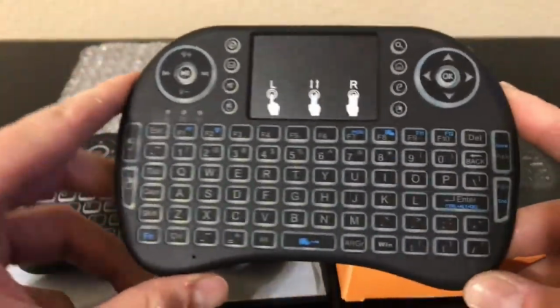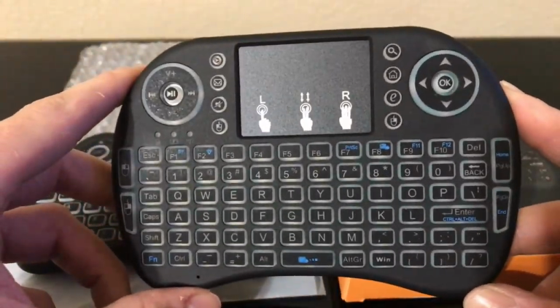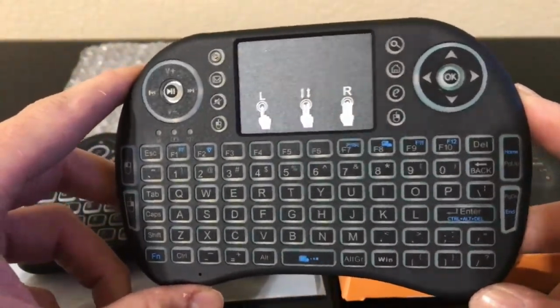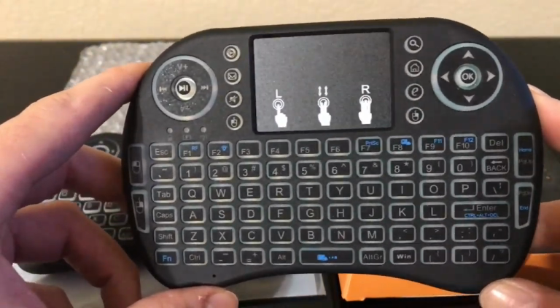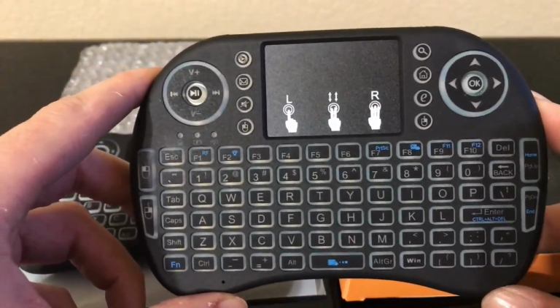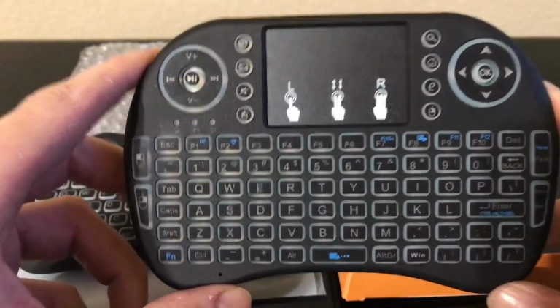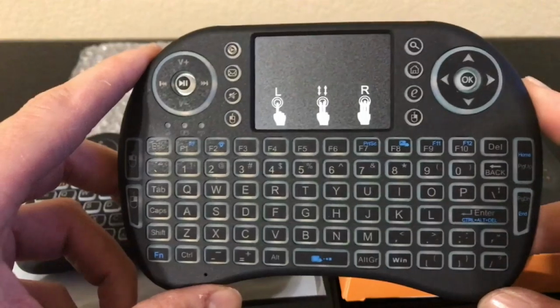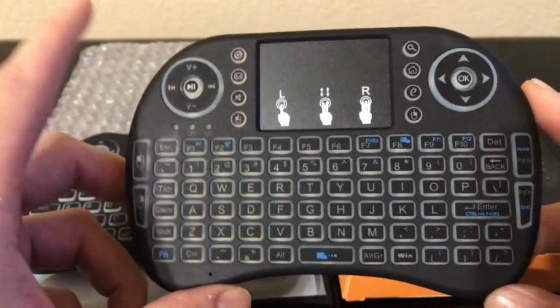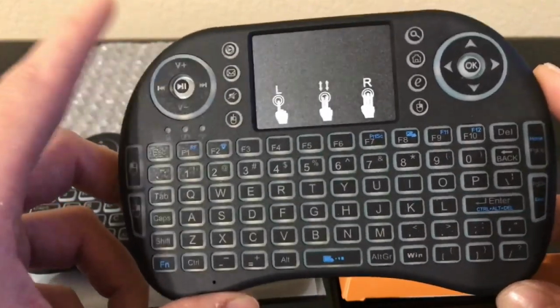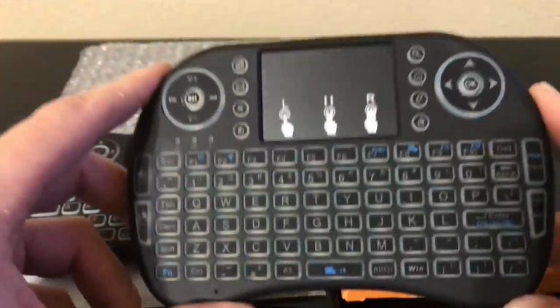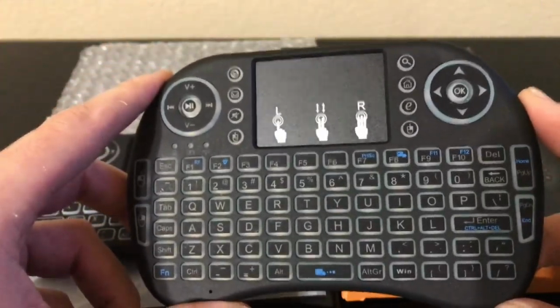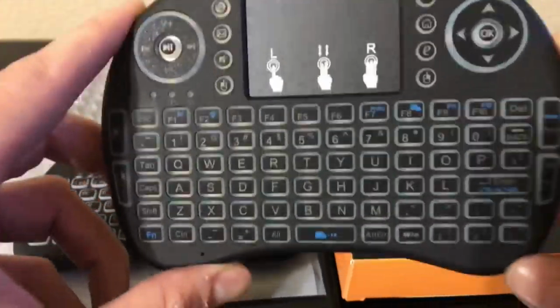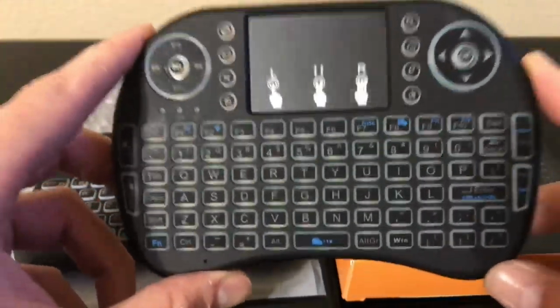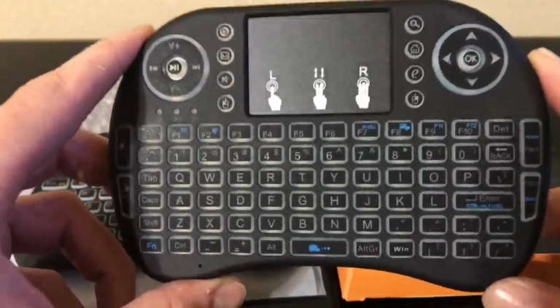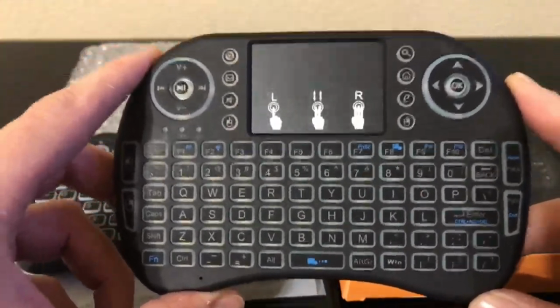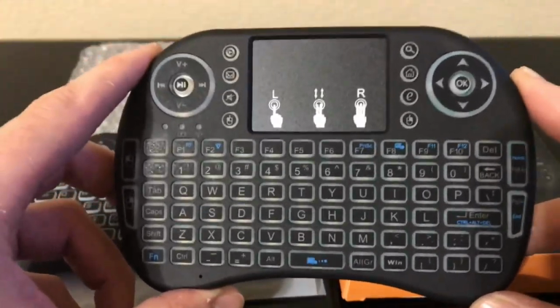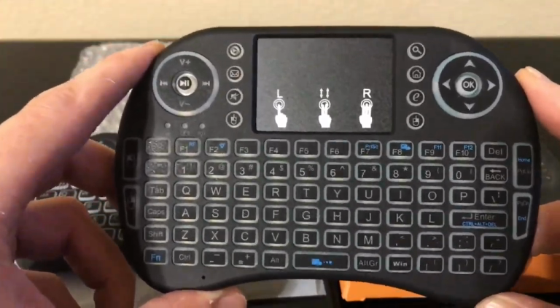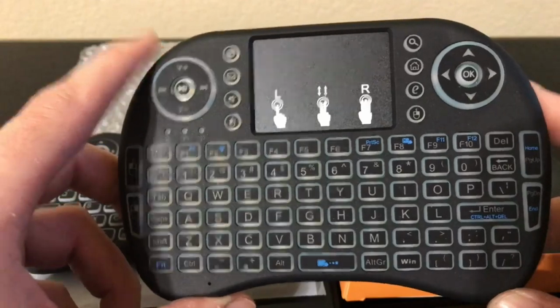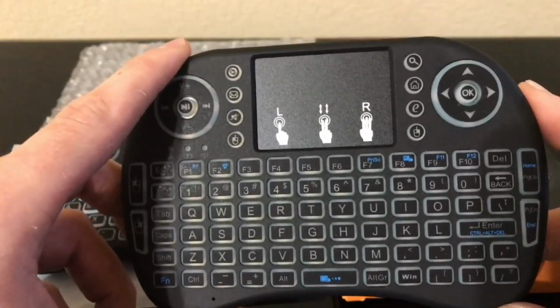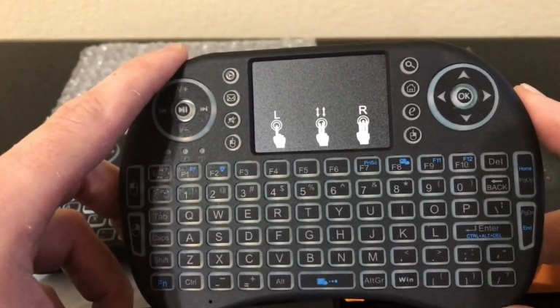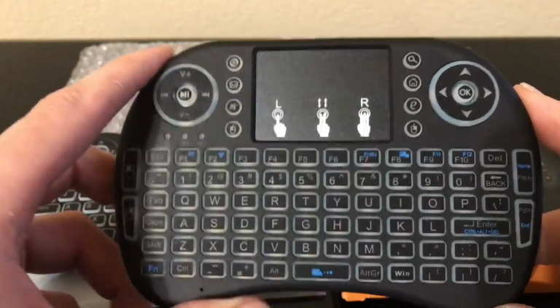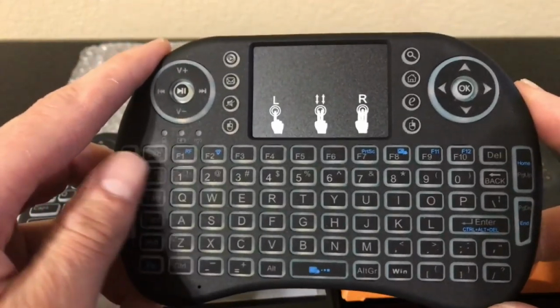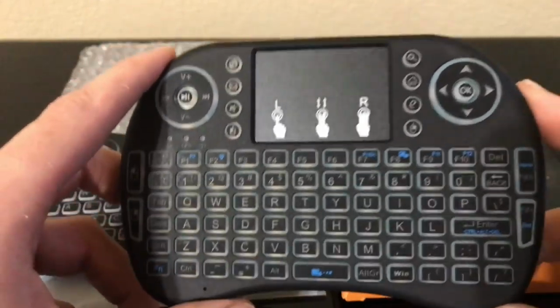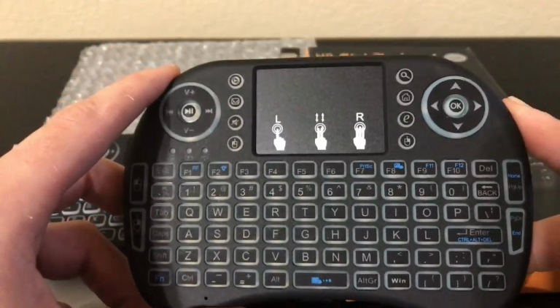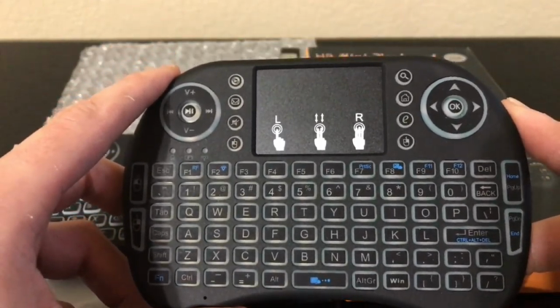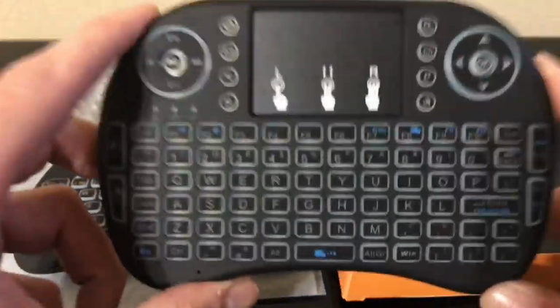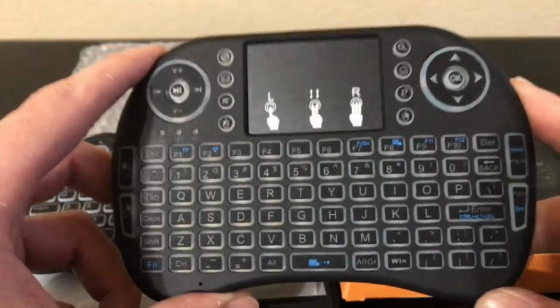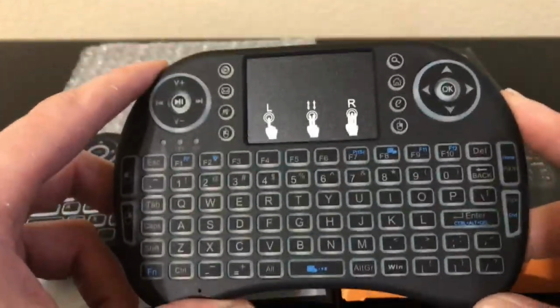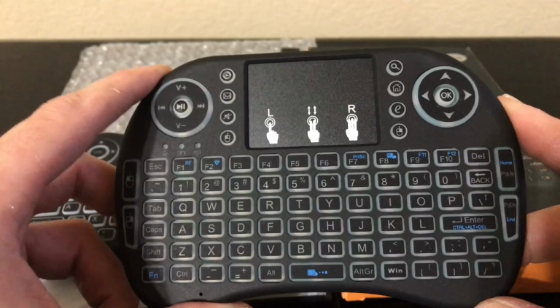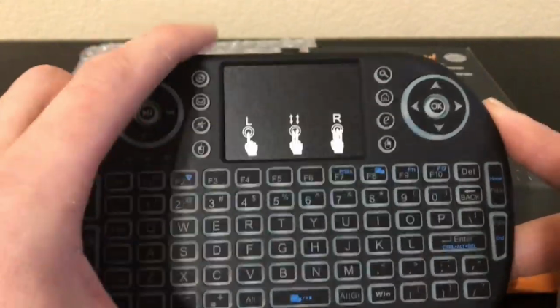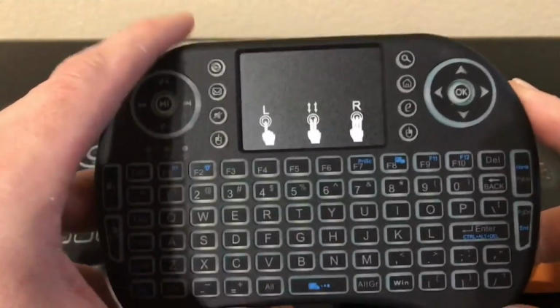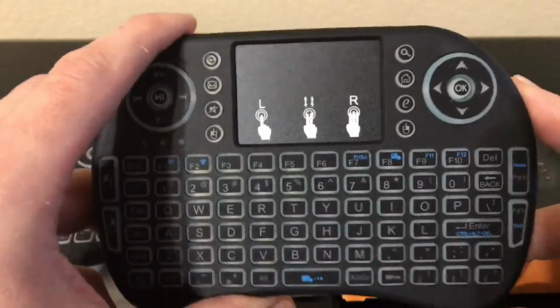You can actually find it on eBay if you type in 'i8 mini keyboard 2.4 gigahertz' — that's the one that will pop up. This one comes in two versions: one with backlit and one without. This one right here is actually the backlit version.